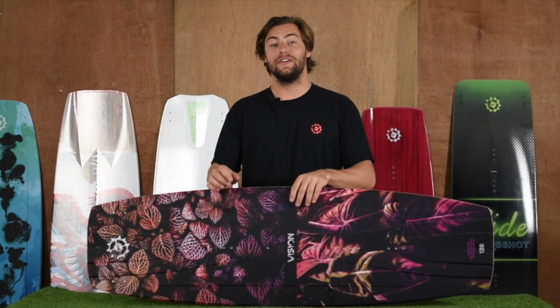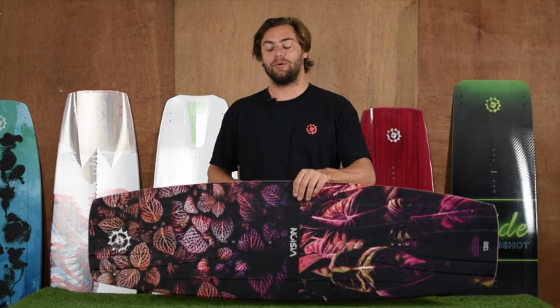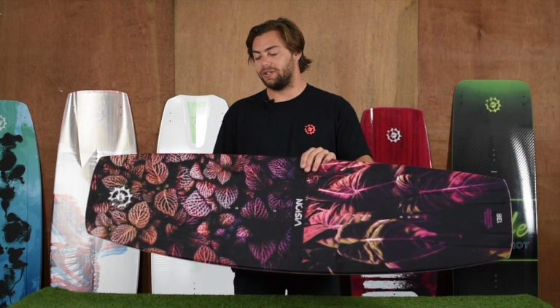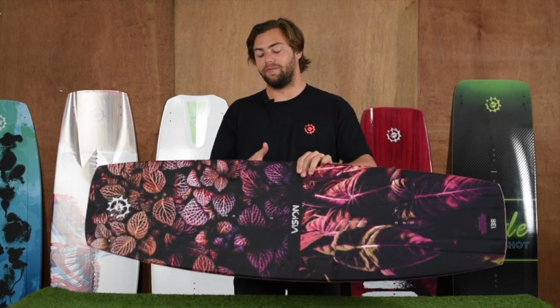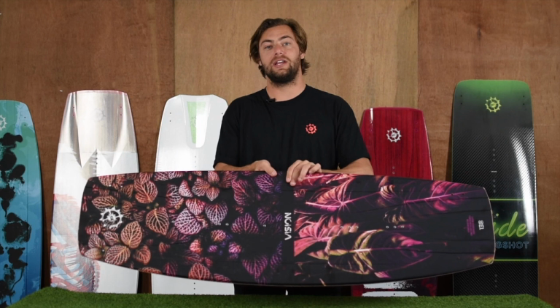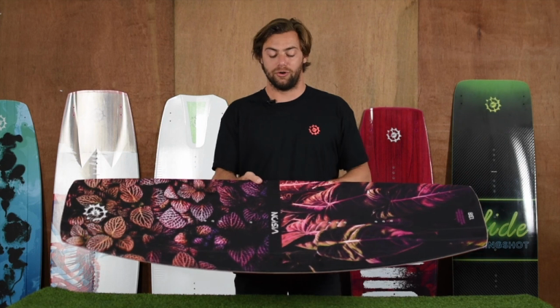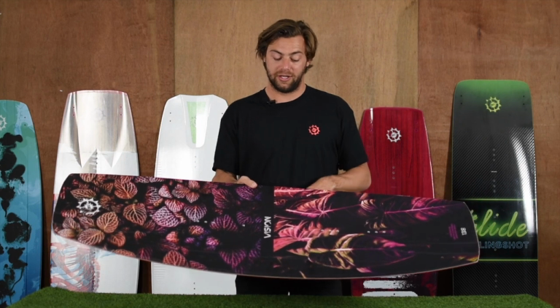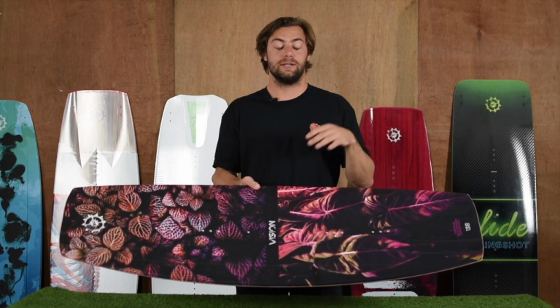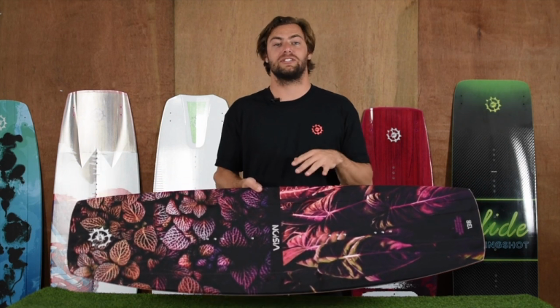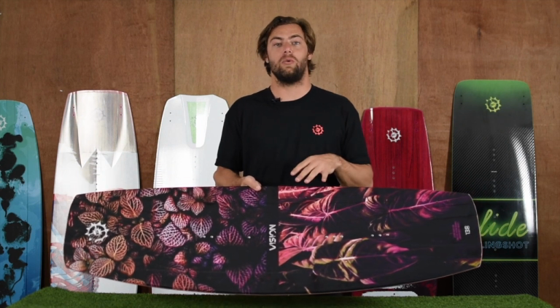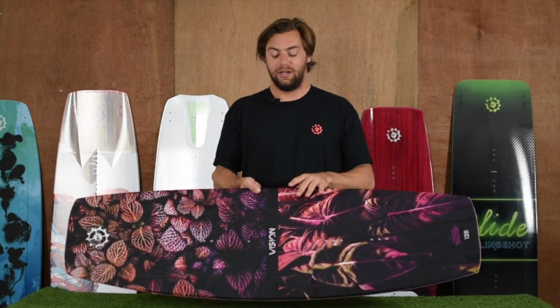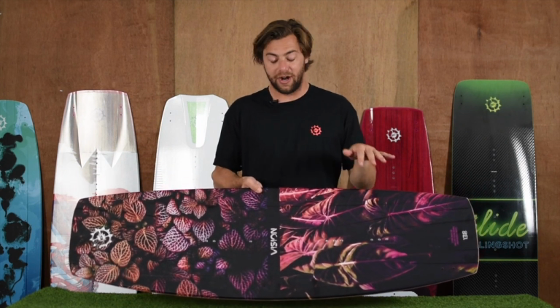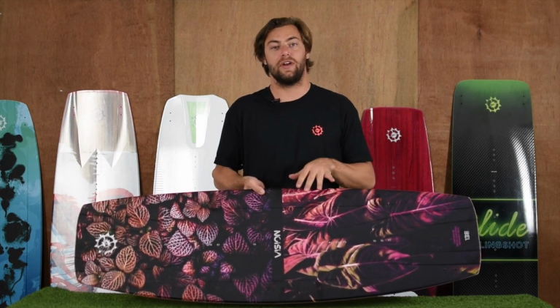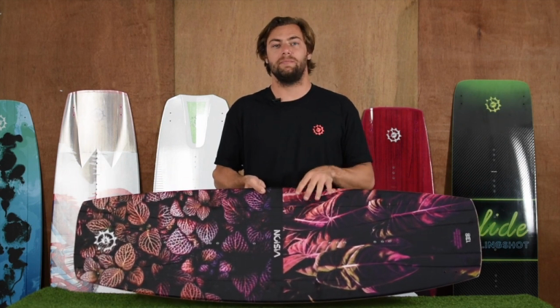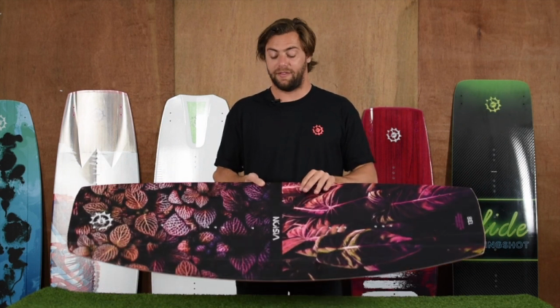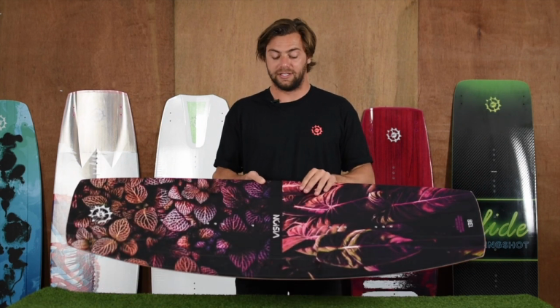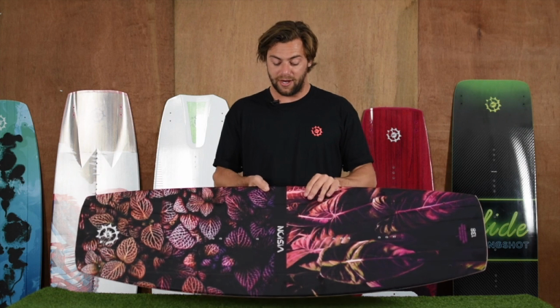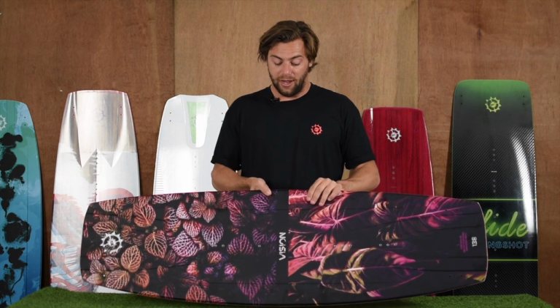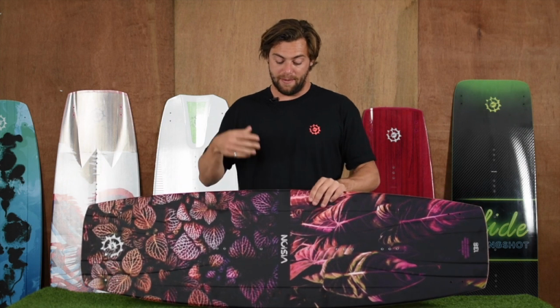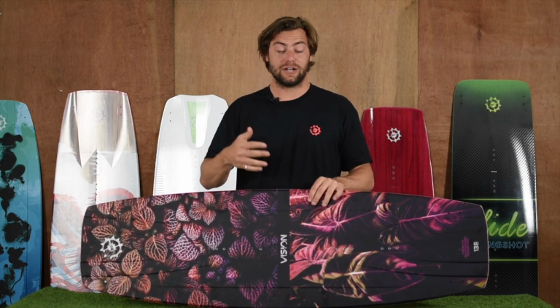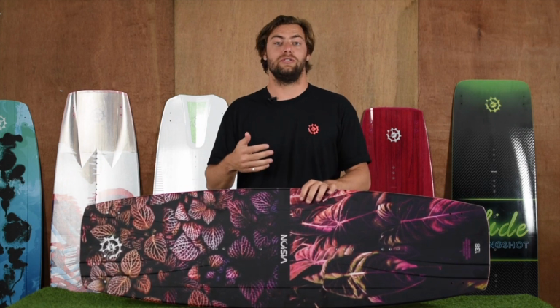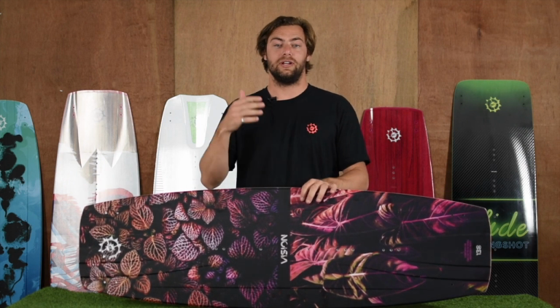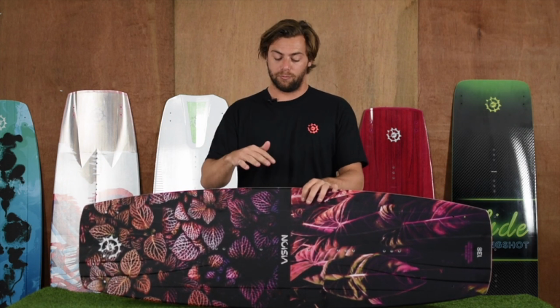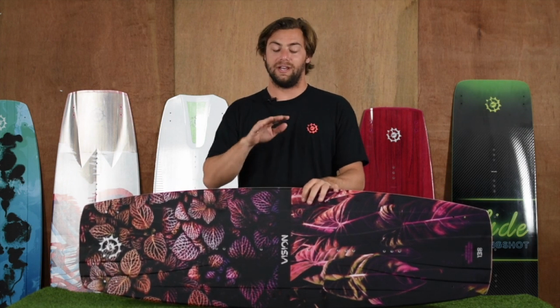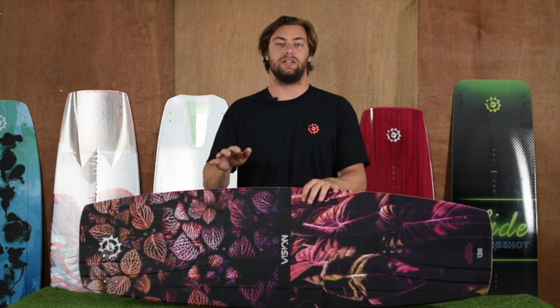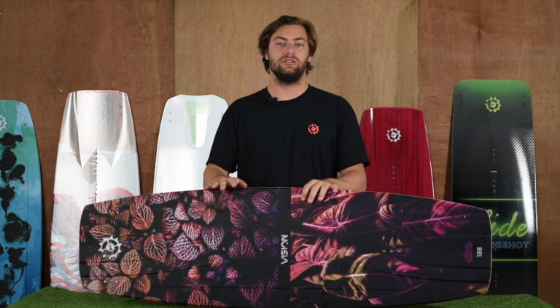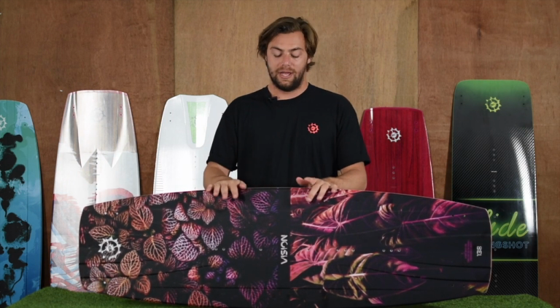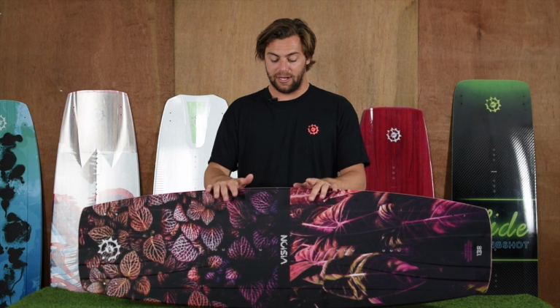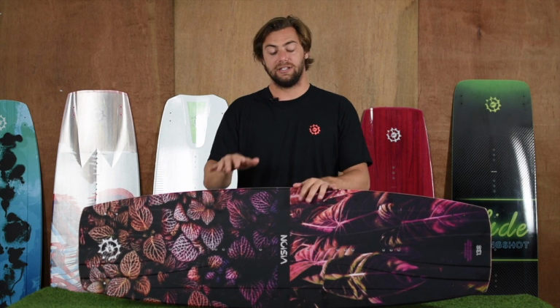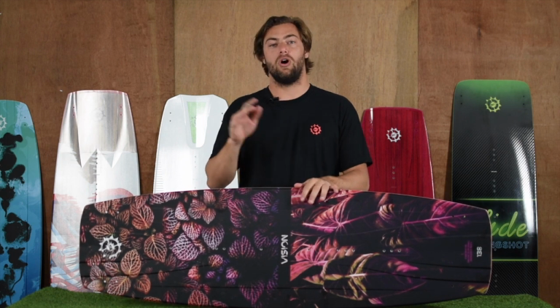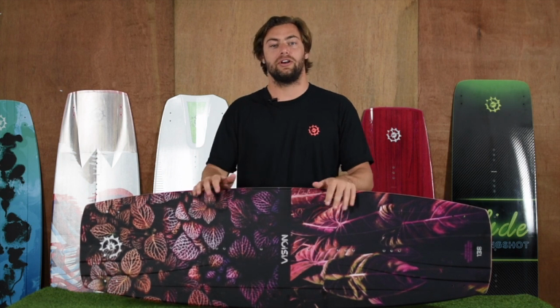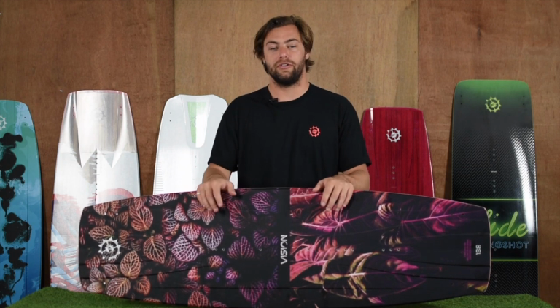The Vision is a perfect twin tip for any kiteboarder who's looking to progress their skills on the water. It's very user-friendly but the feeling is very natural to you. It's a board that you can instantly get used to and it's going to take you a long way in your kiteboarding career.